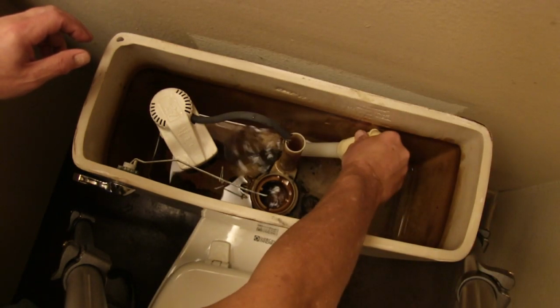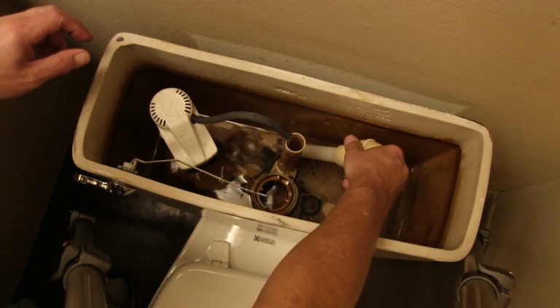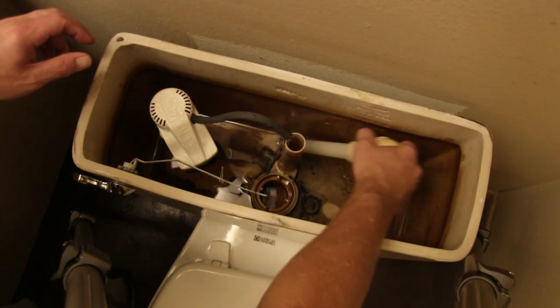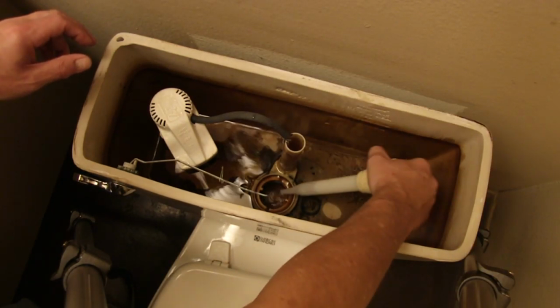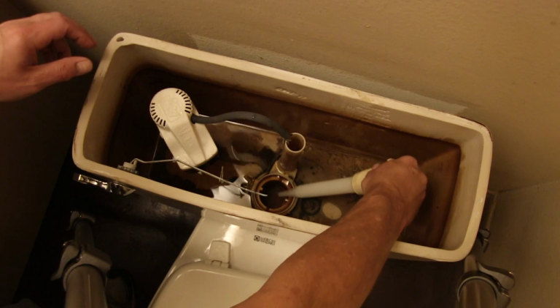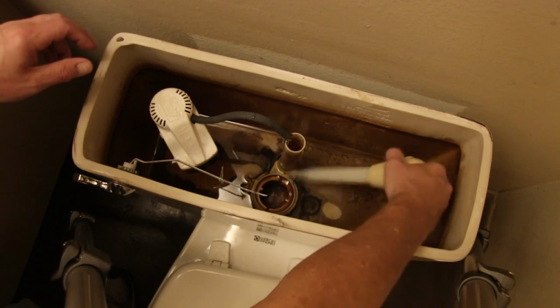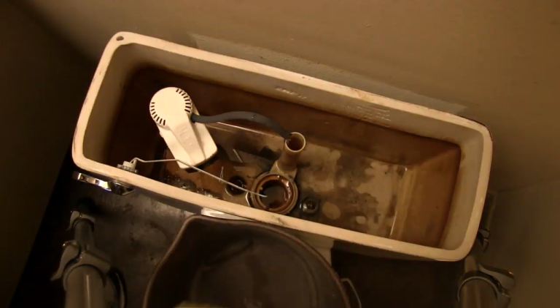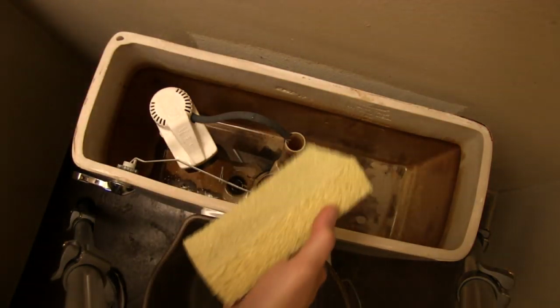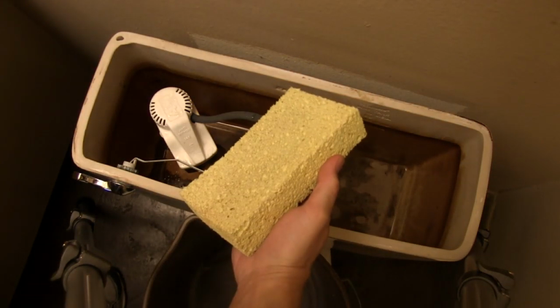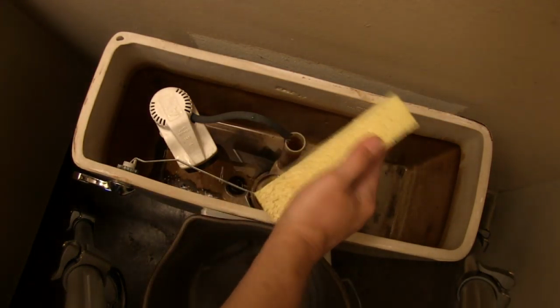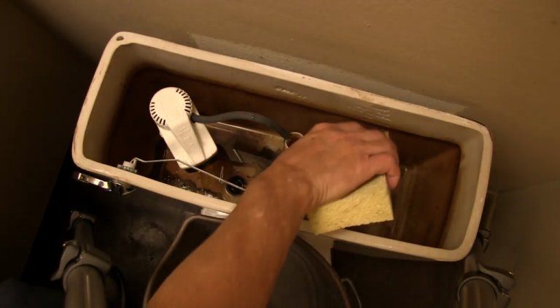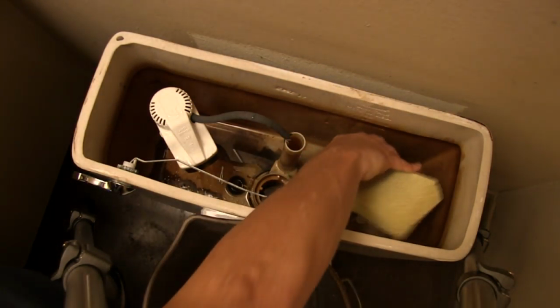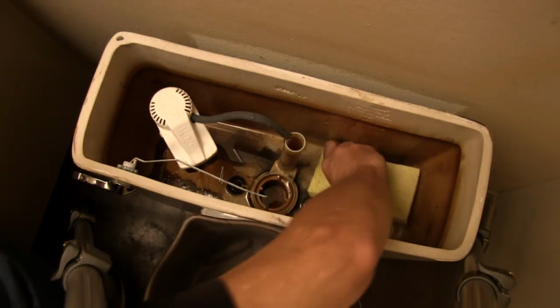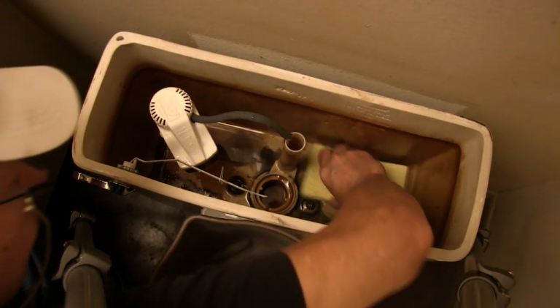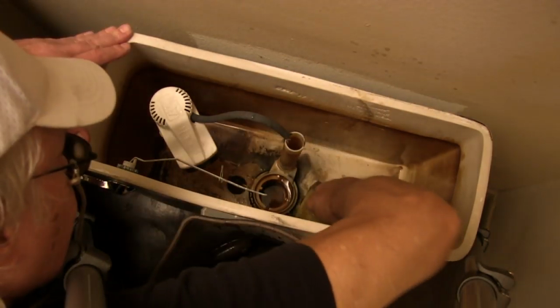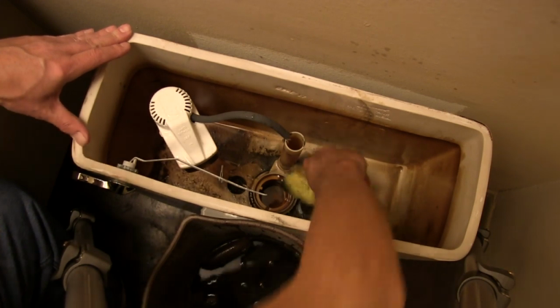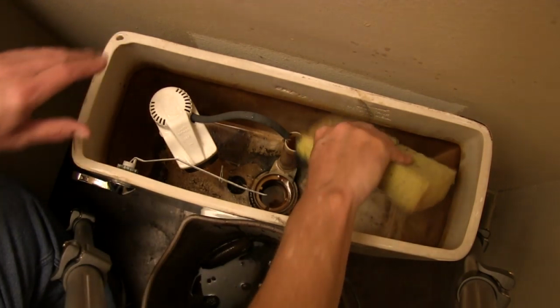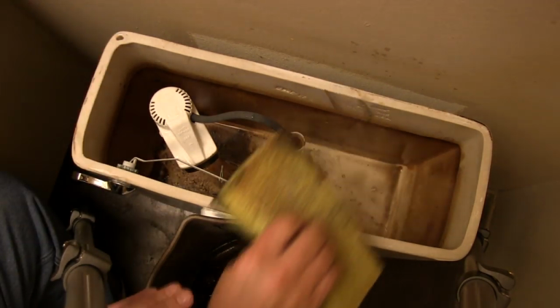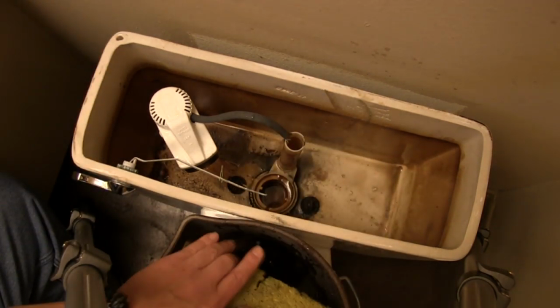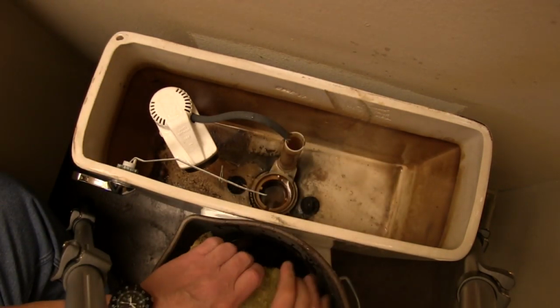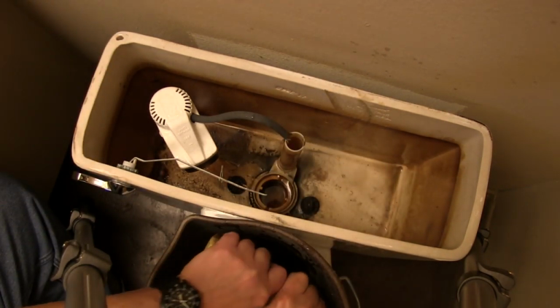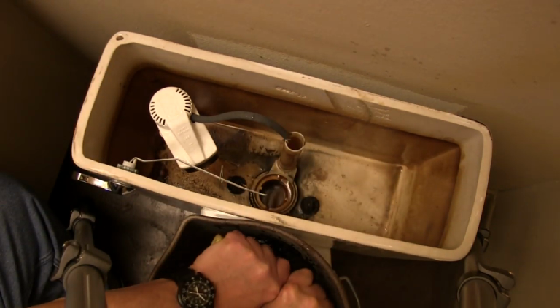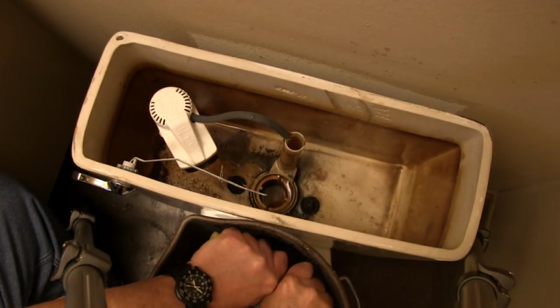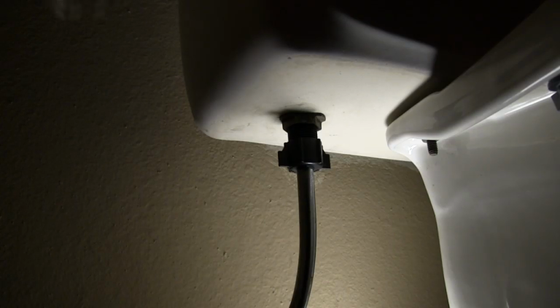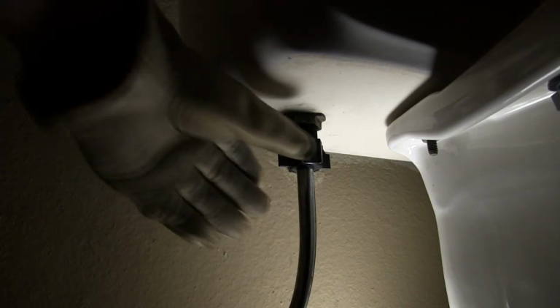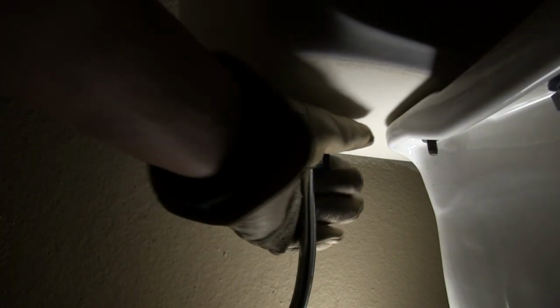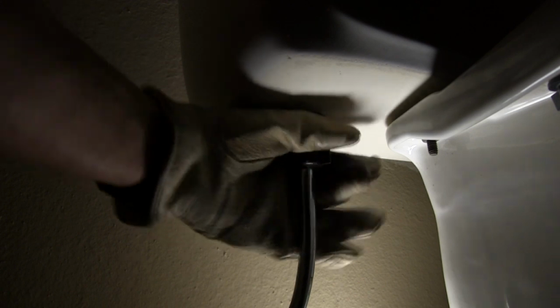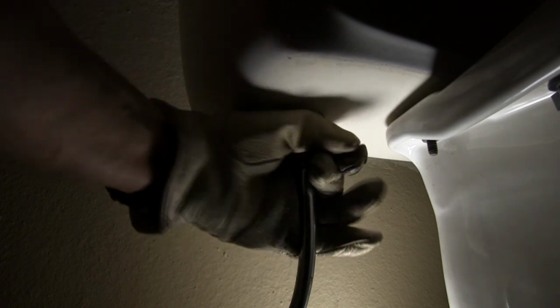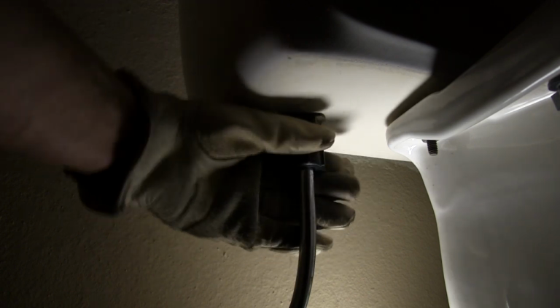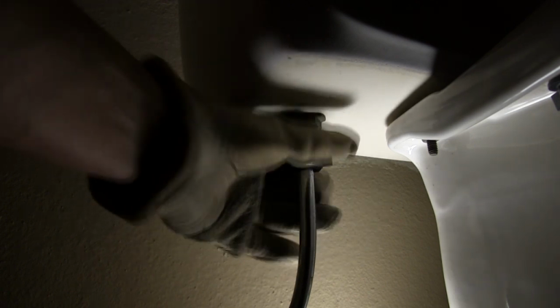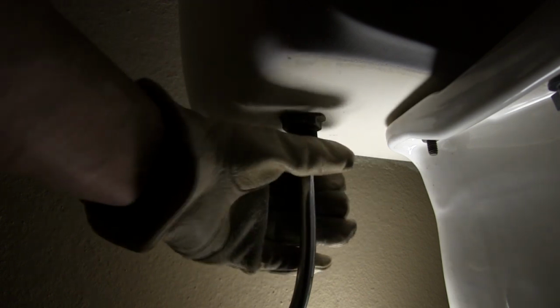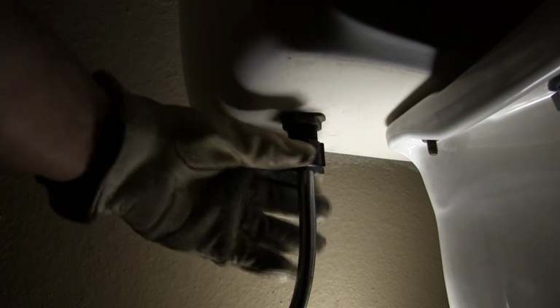I wouldn't mention this step to your guests next Thanksgiving. A sponge comes in handy for getting the last bit of water out of the tank. Once the tank is dry, unscrew the nut on the water supply line under the bottom of the tank.